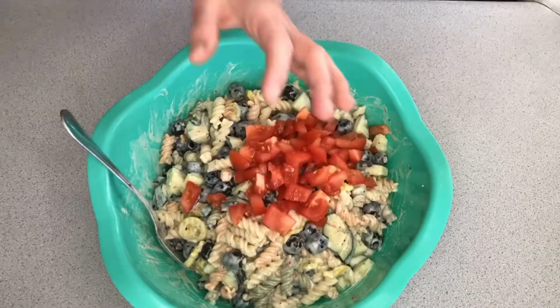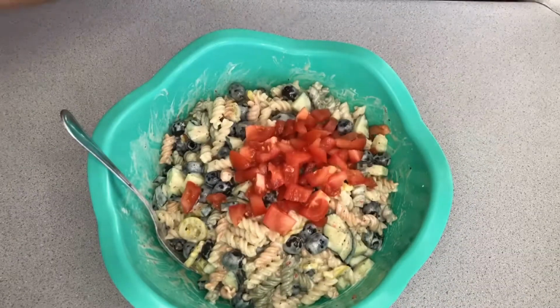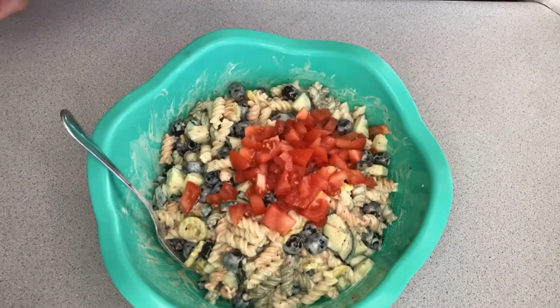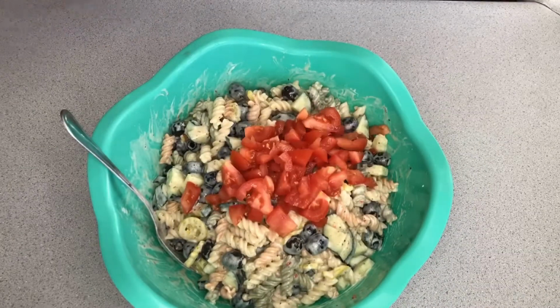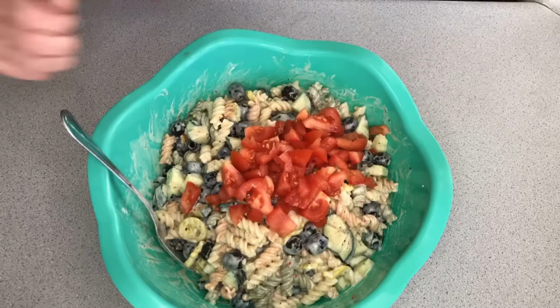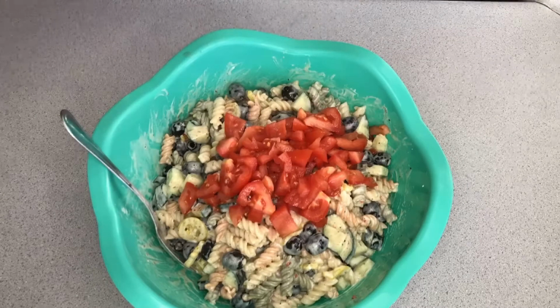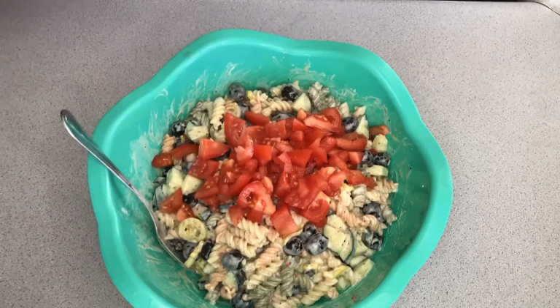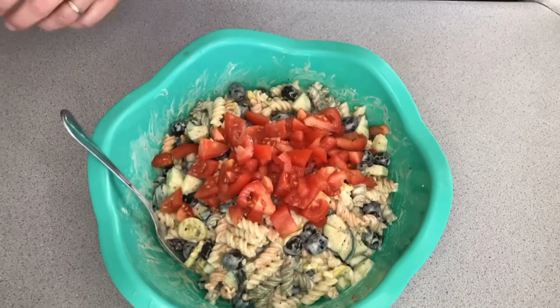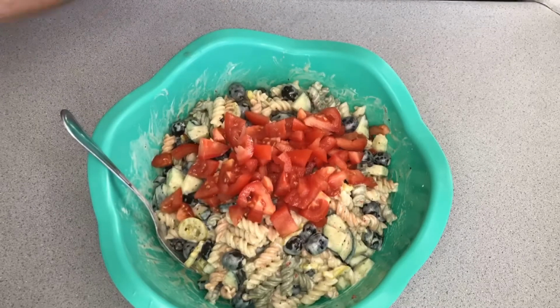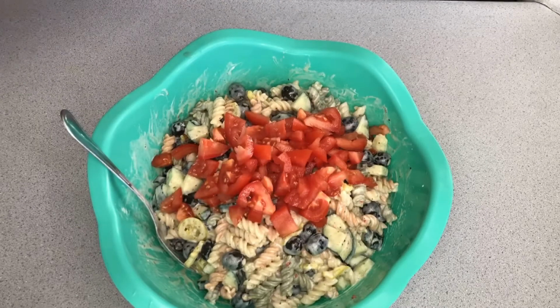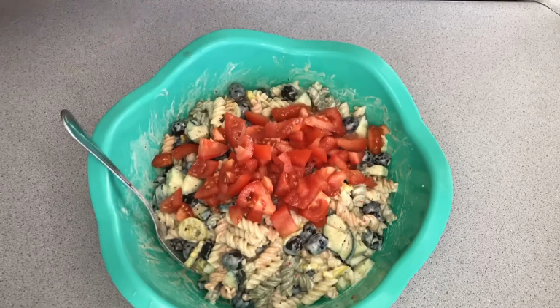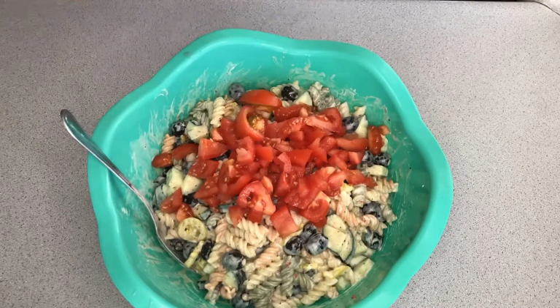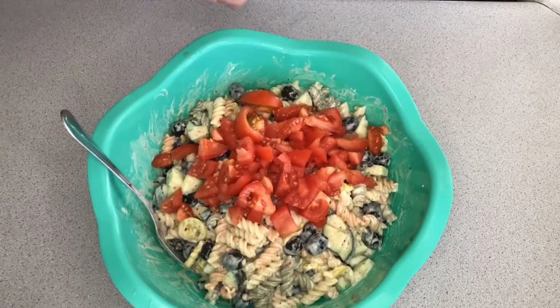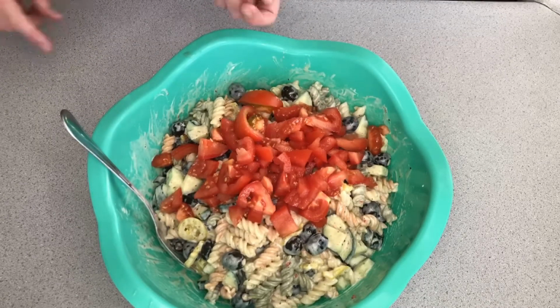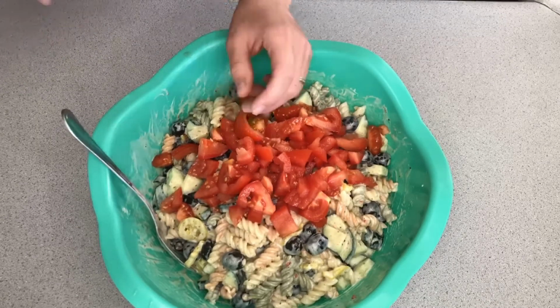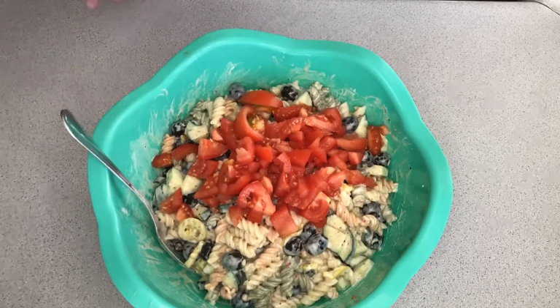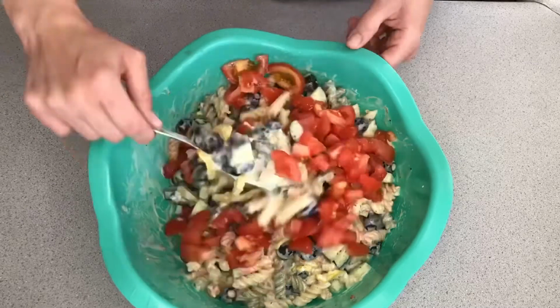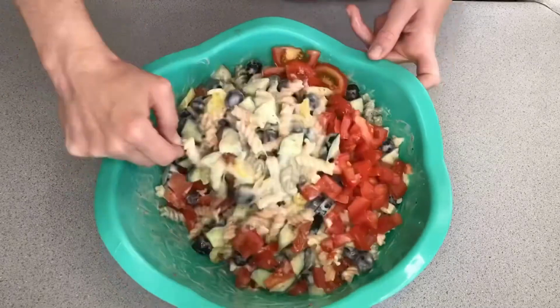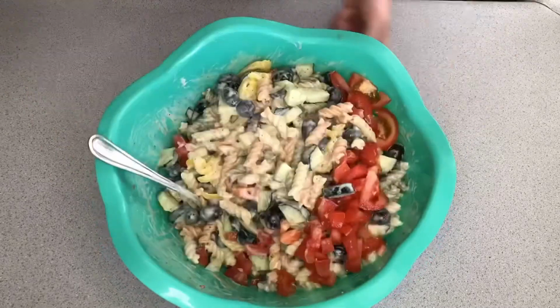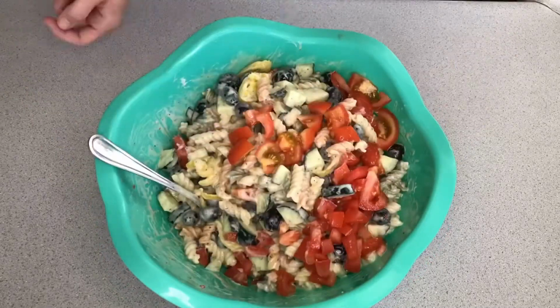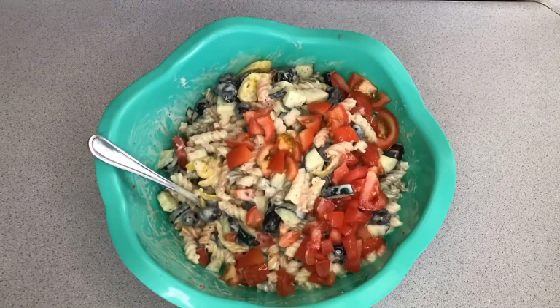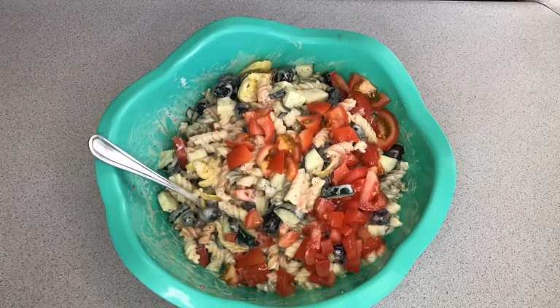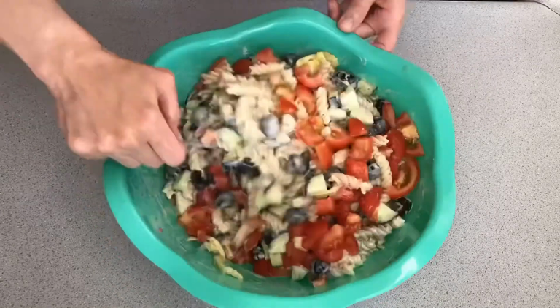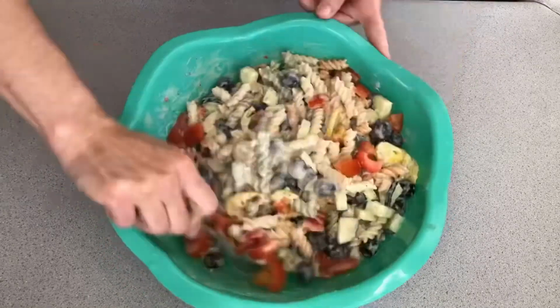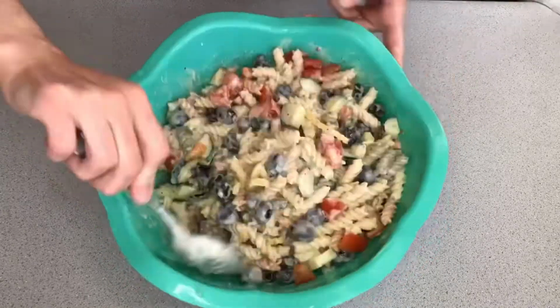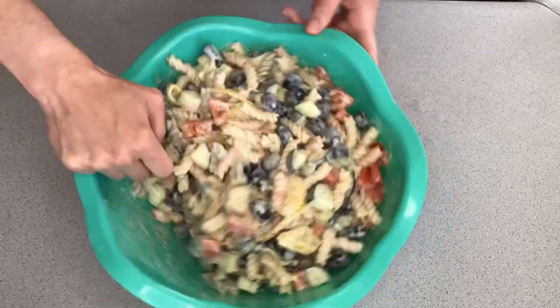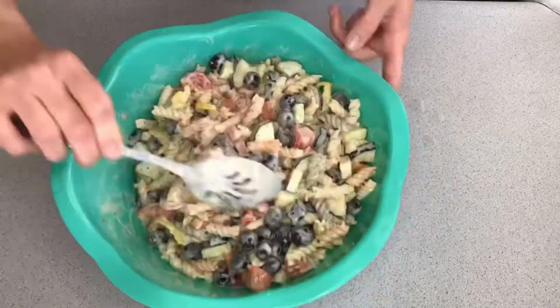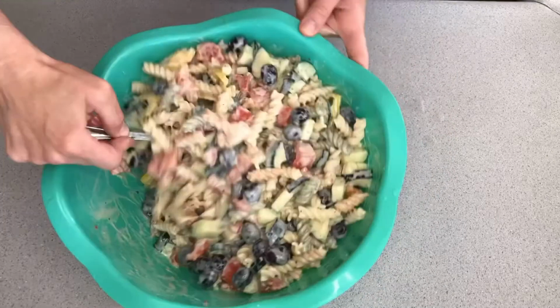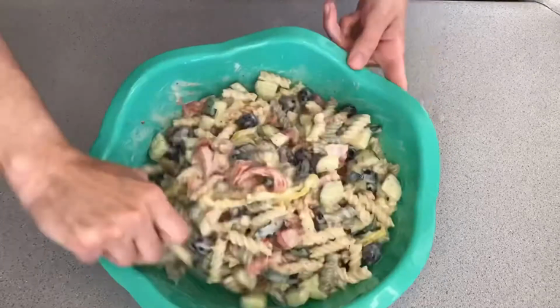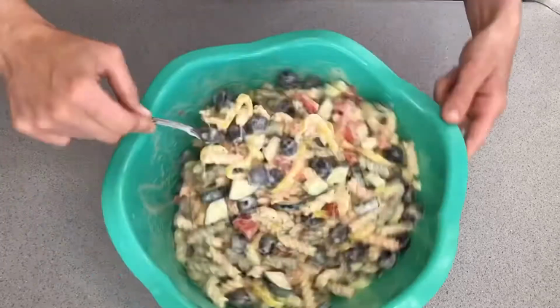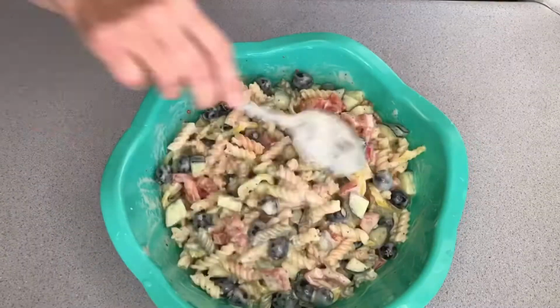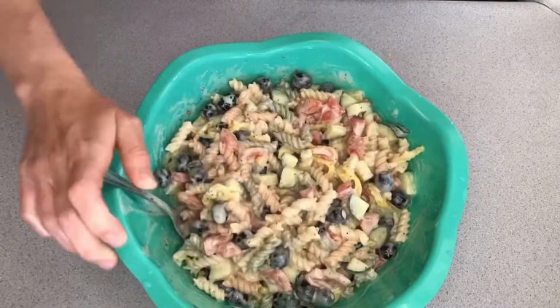You can actually put meat in it too if you want to chop up some salami. You can add a lot of different vegetables to this if you want. It's really good and it's really versatile. You want to let it marinate for at least a couple hours, then stir it really good before serving.